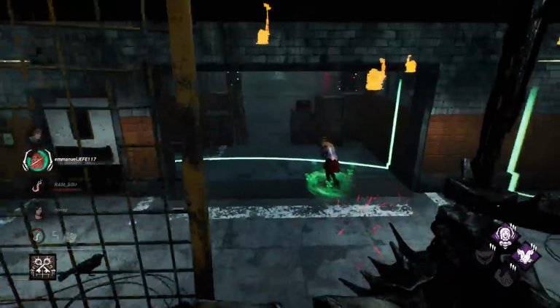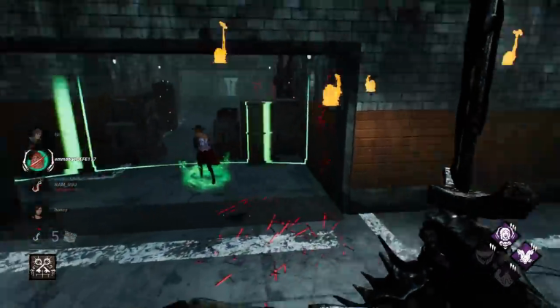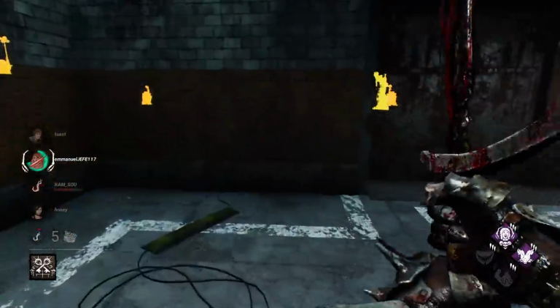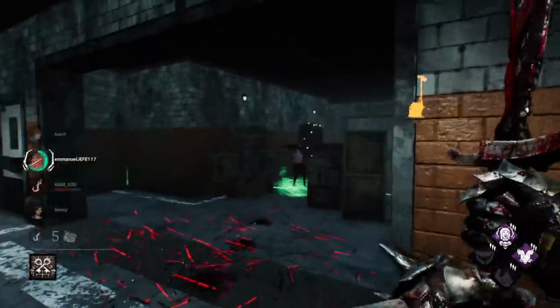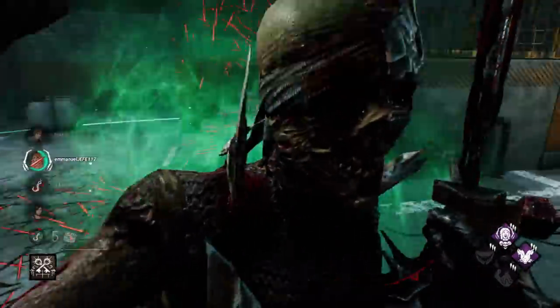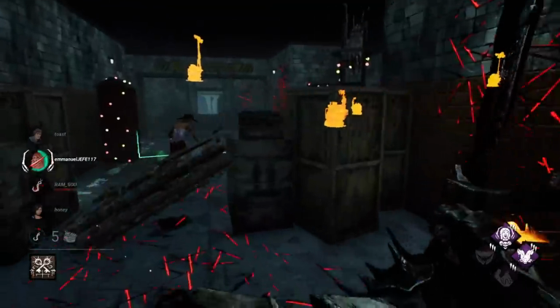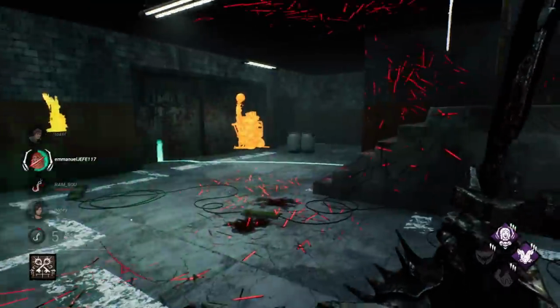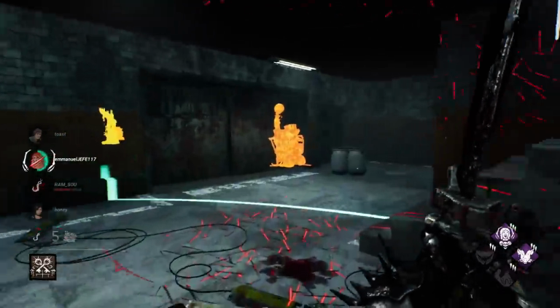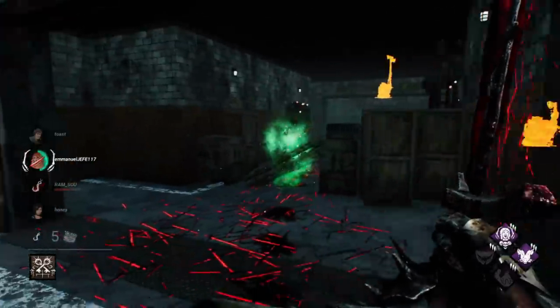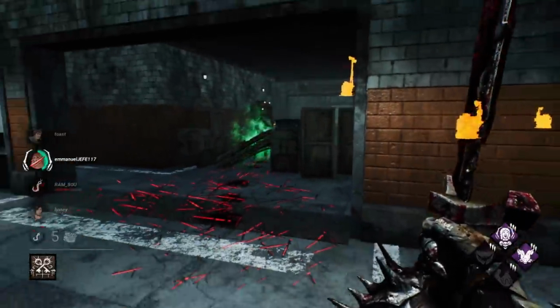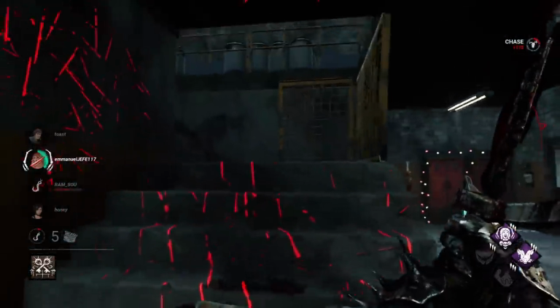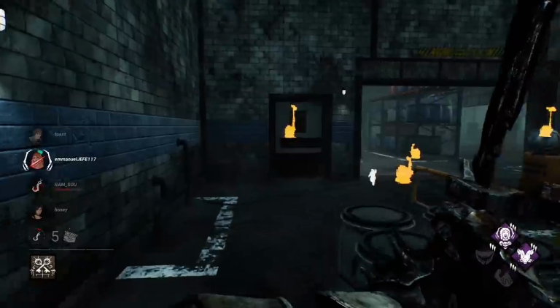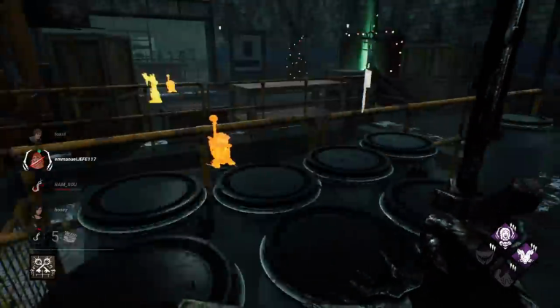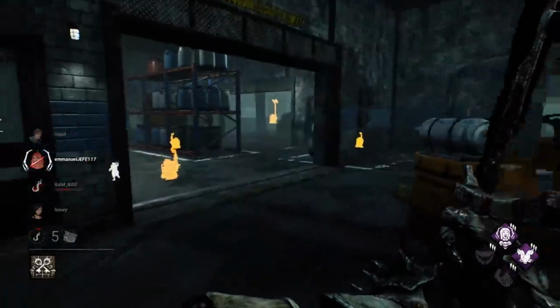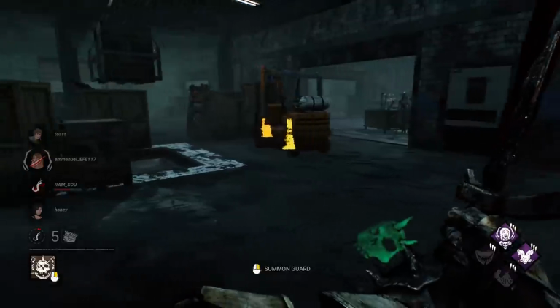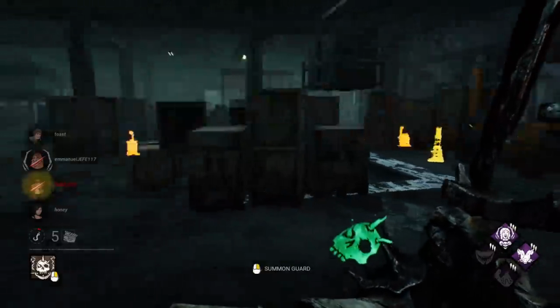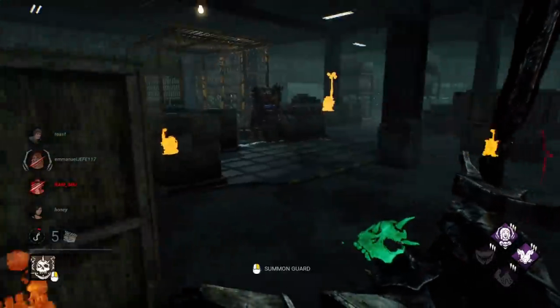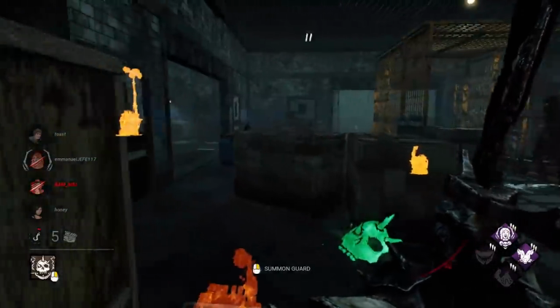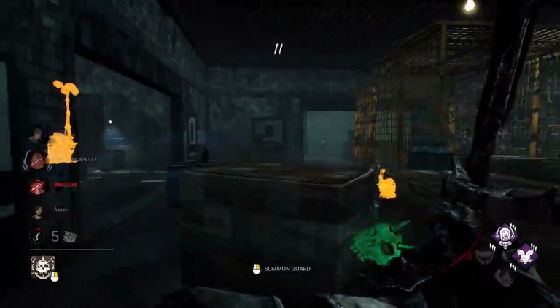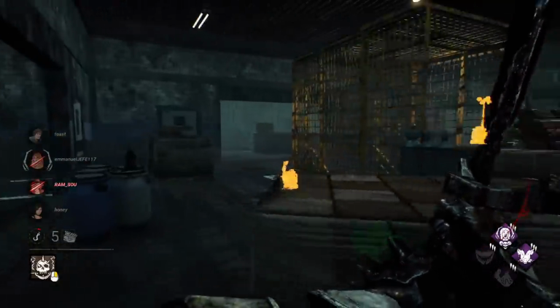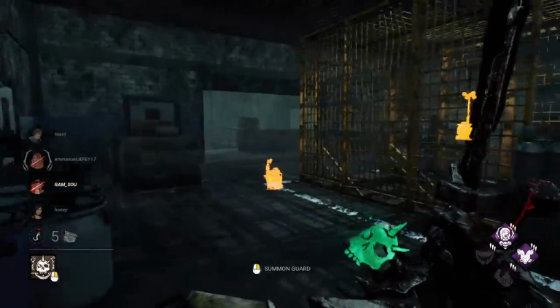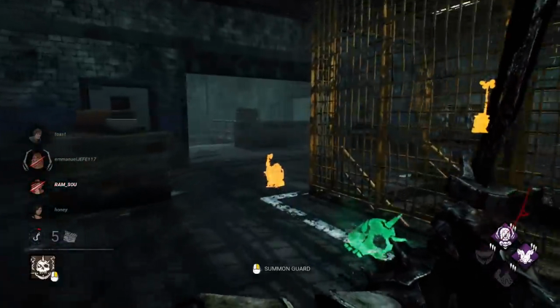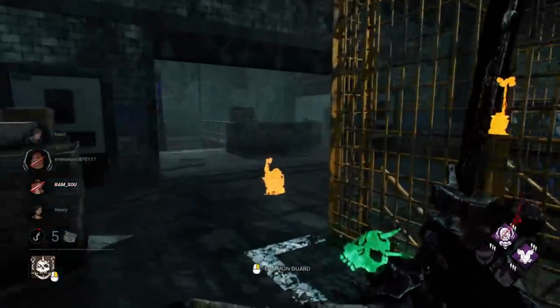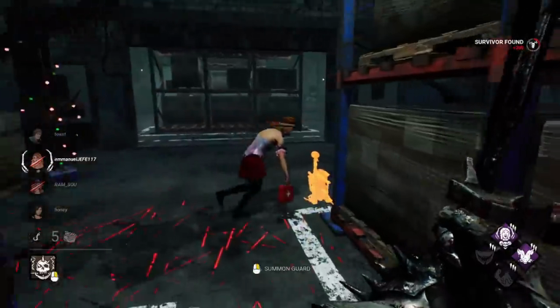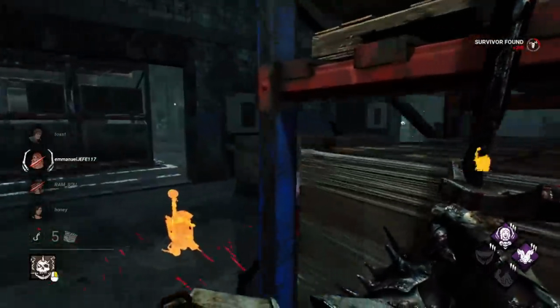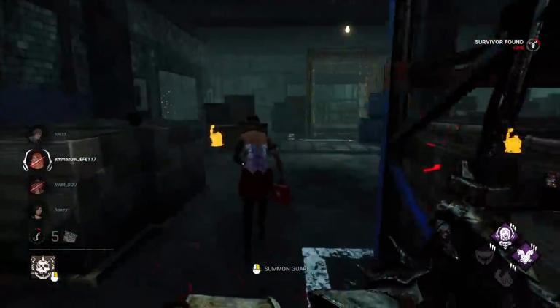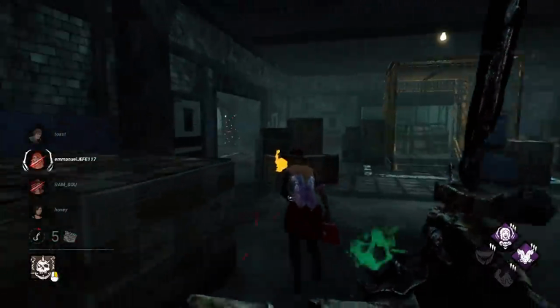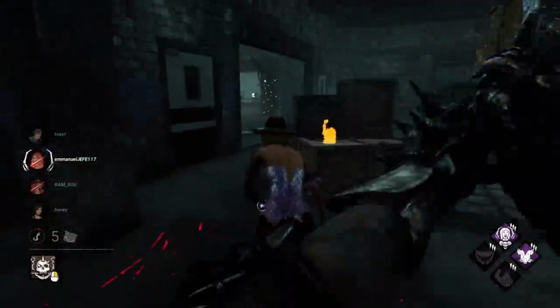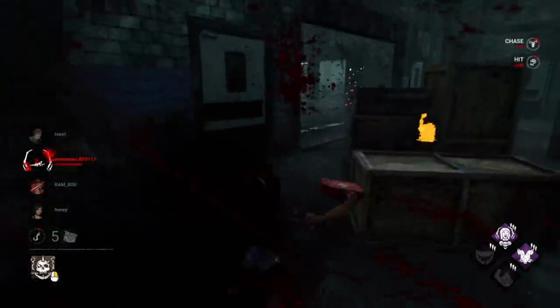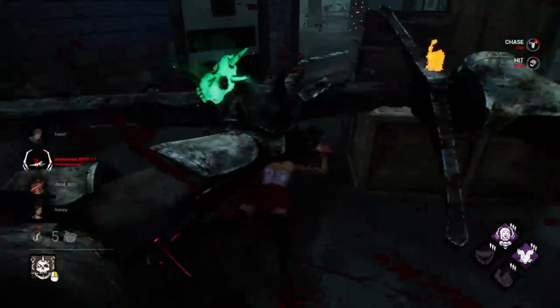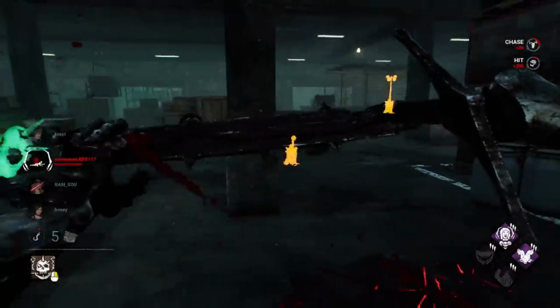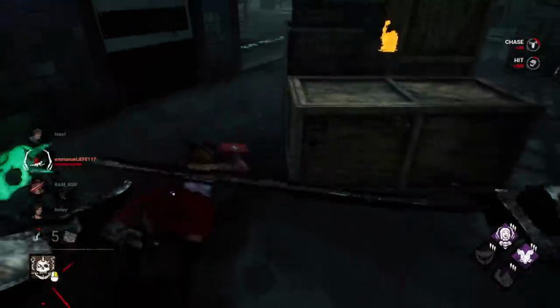Oh no — this pallet is not good for us. I can't leave — I can't go this way. I was boxed in. The good news is we still have a survivor on the hook — they just got saved. And here's our girl Kate right over here. Hello, my friend. There you go — sweet.